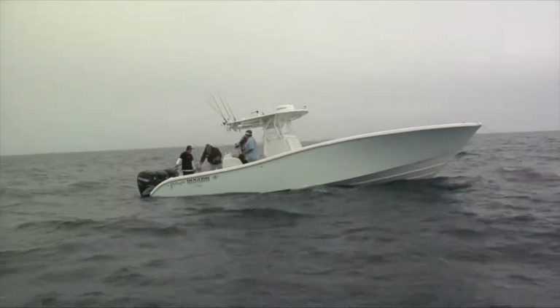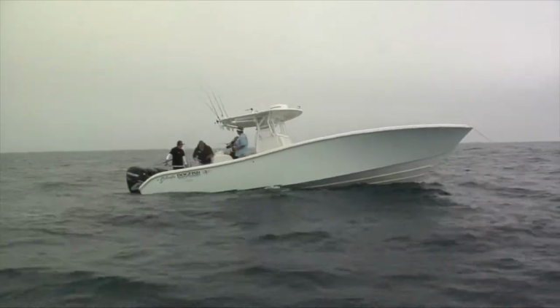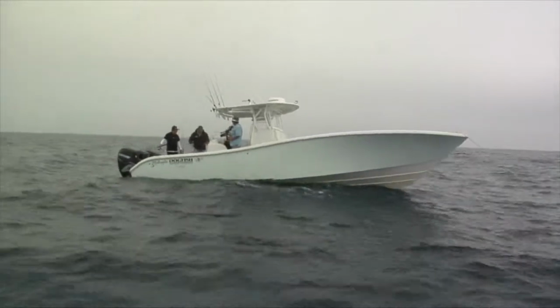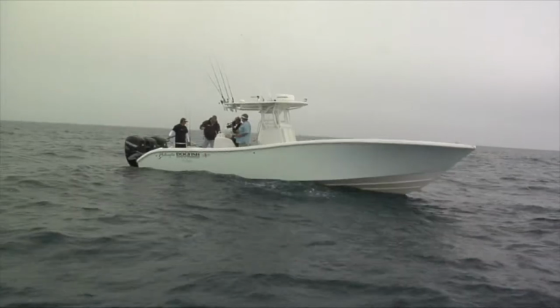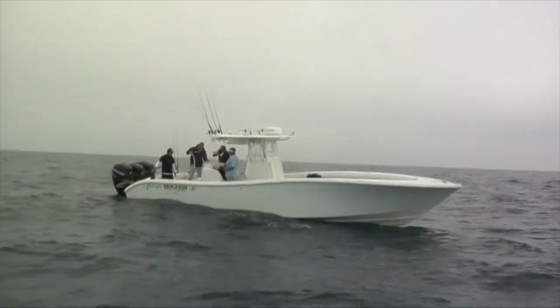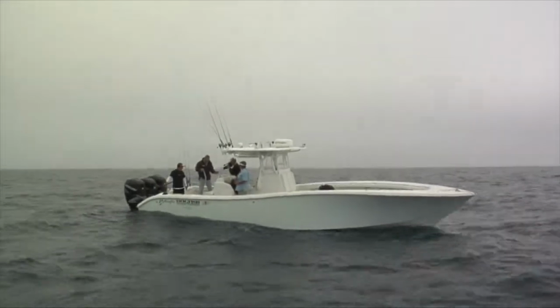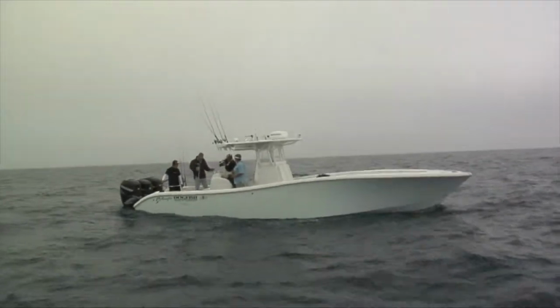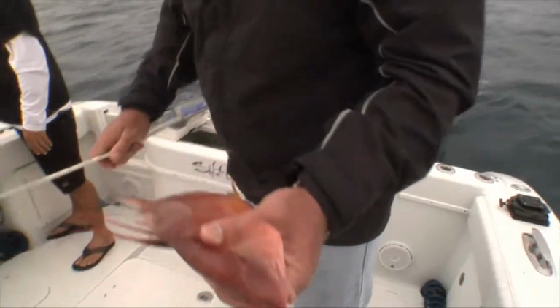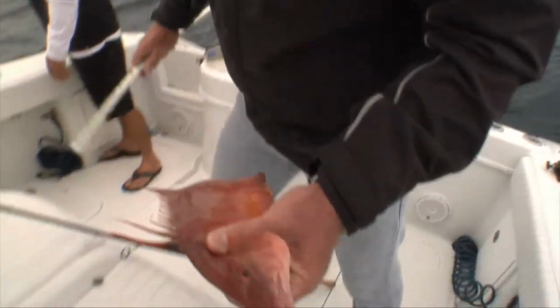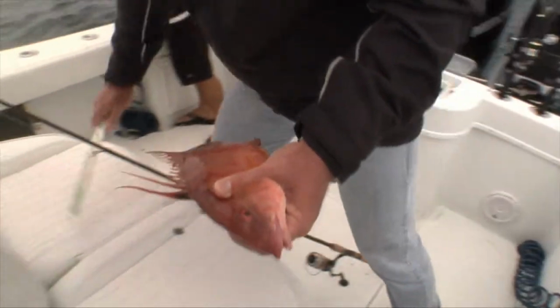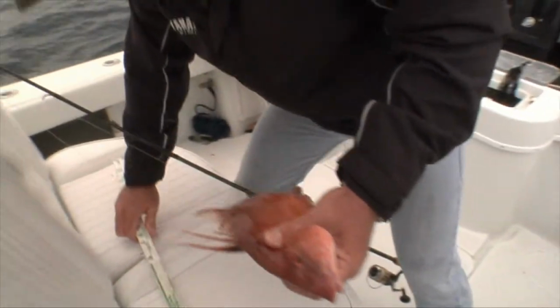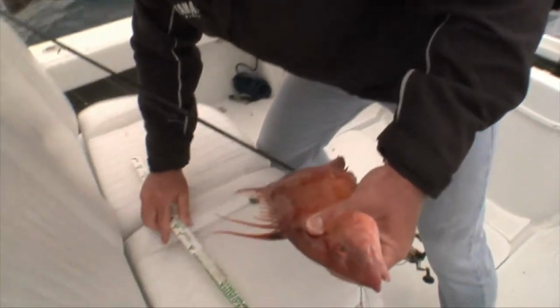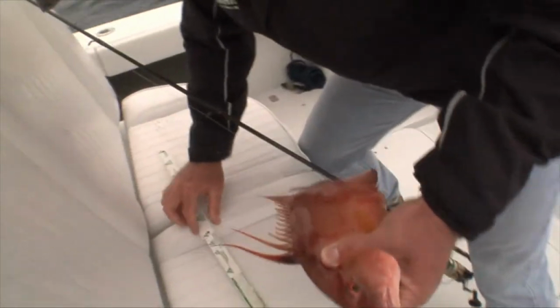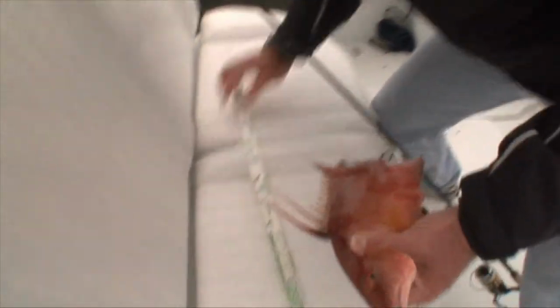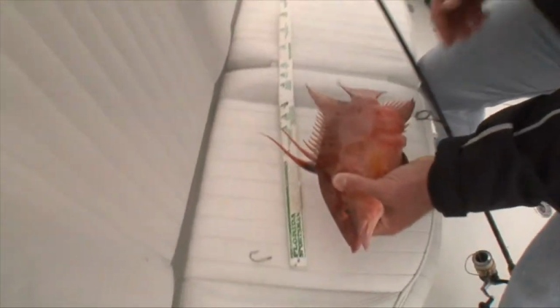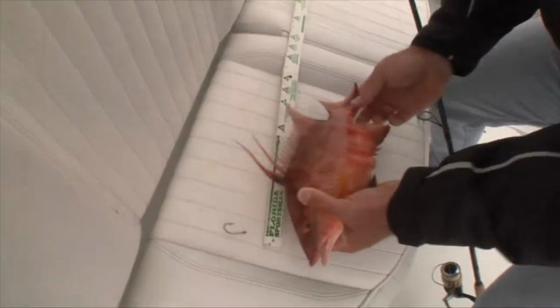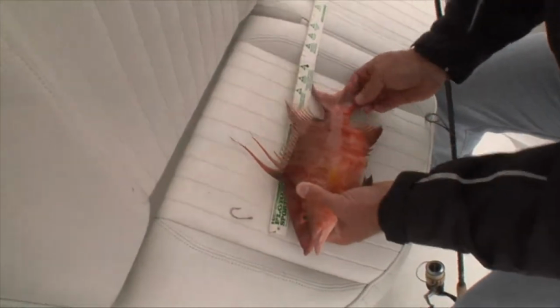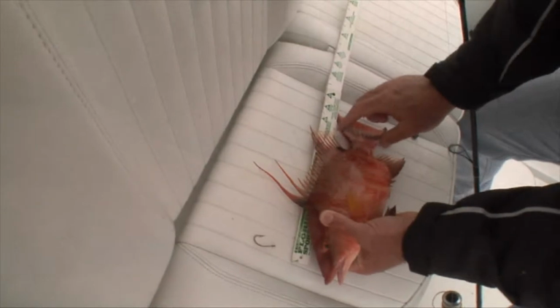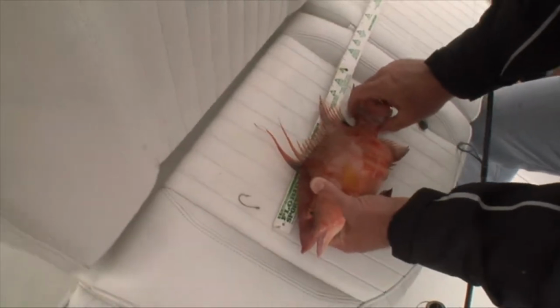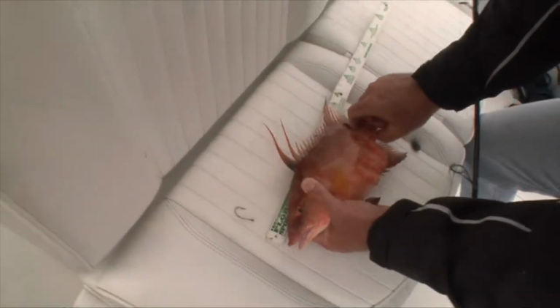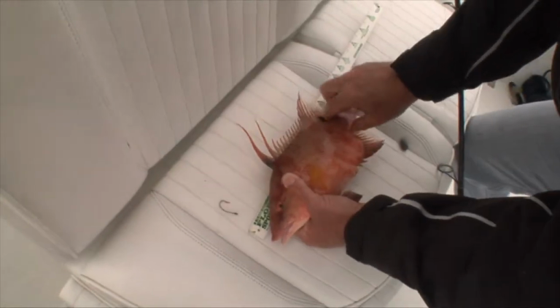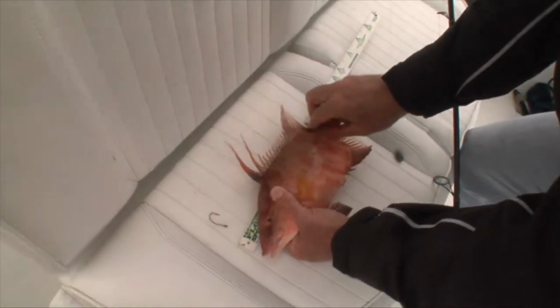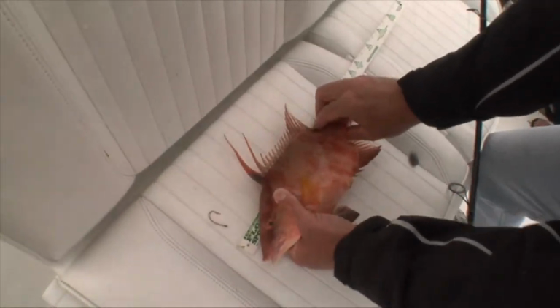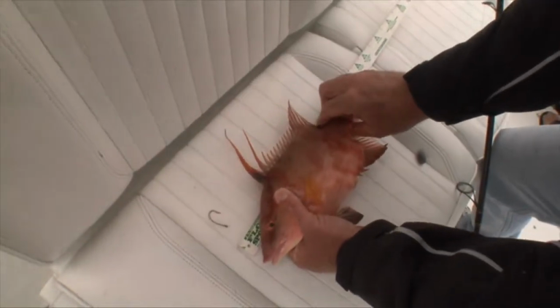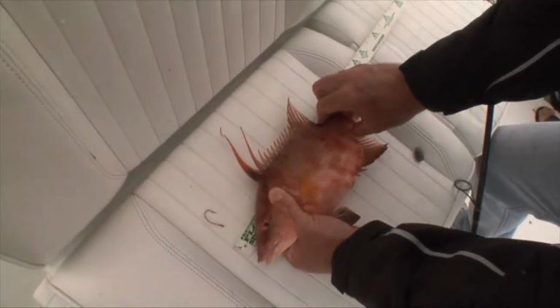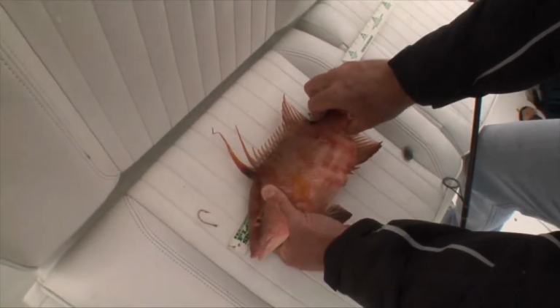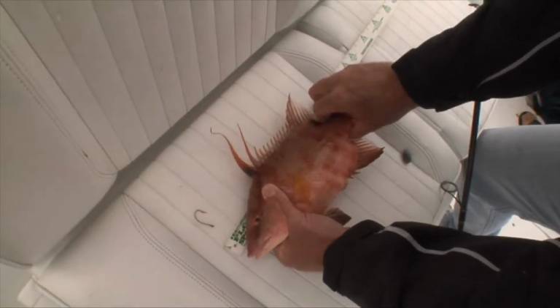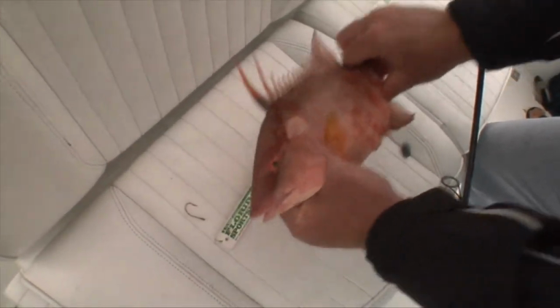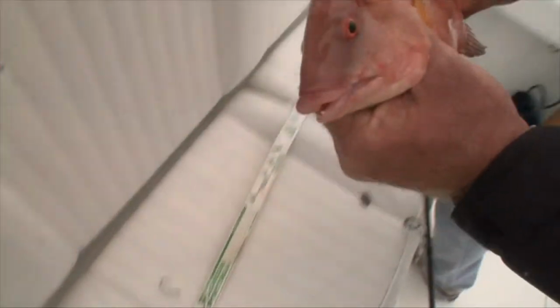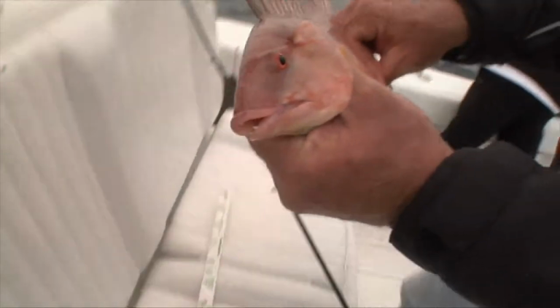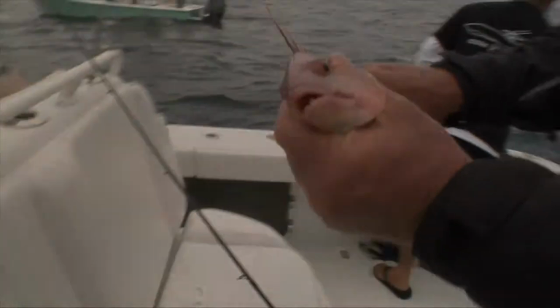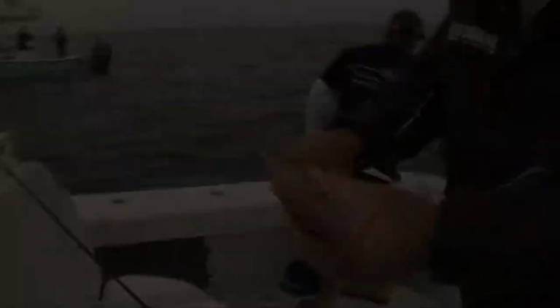Gotta measure them. Gotta be 12 to the fork, that's what Rob said. So we gotta pinch the tail. Oh yeah, we're gonna make it. Yeah, well over.